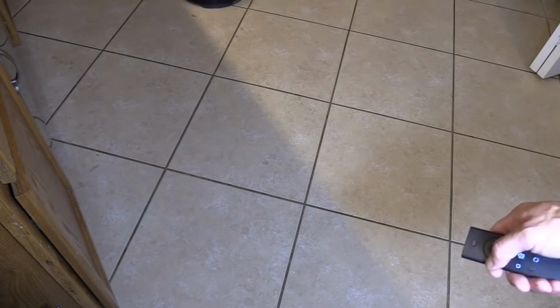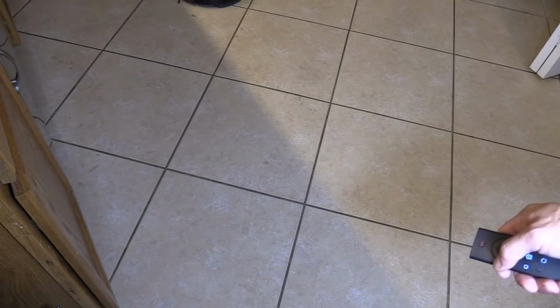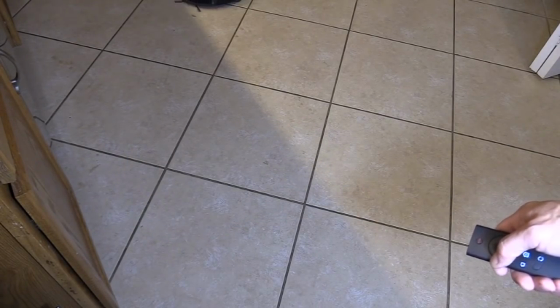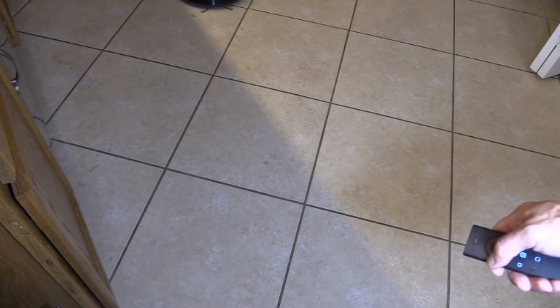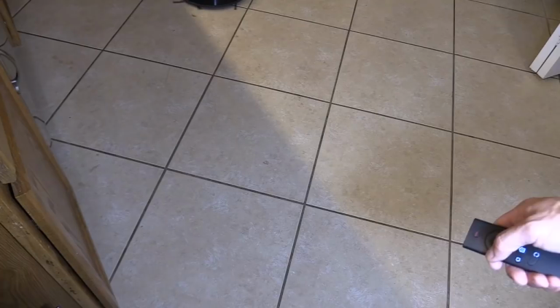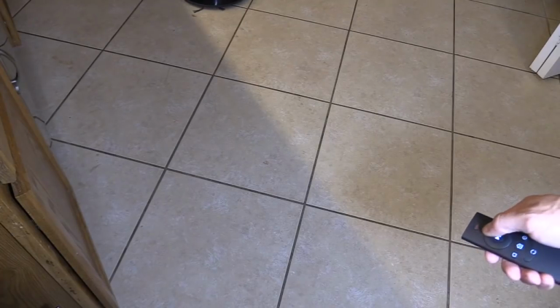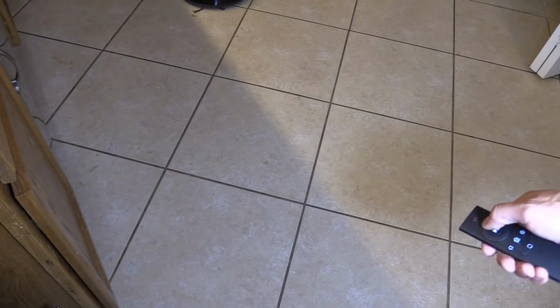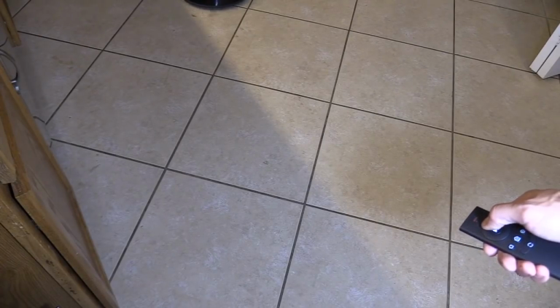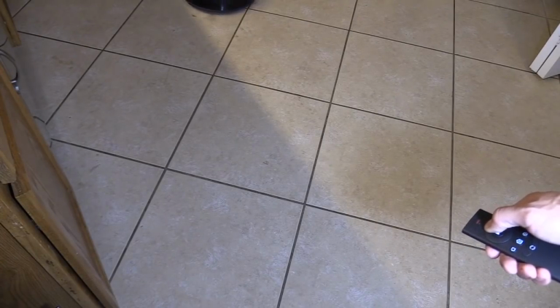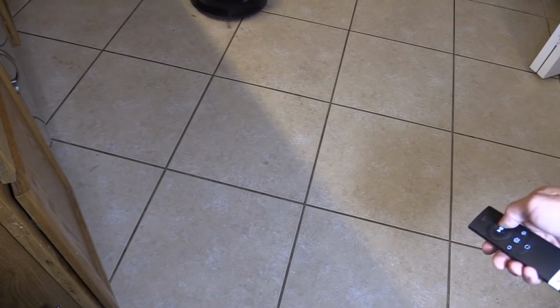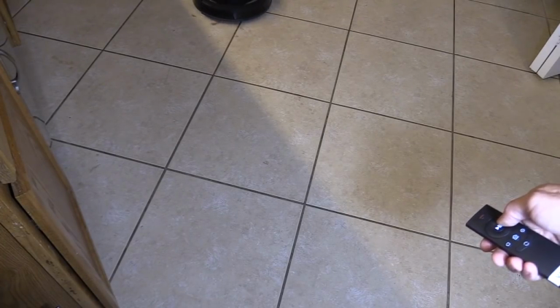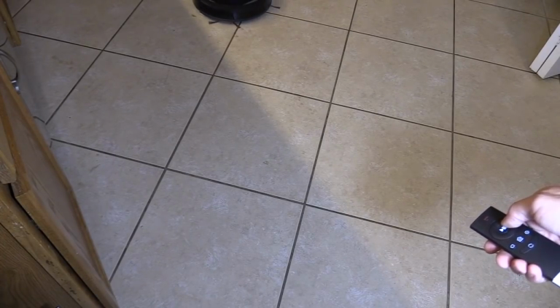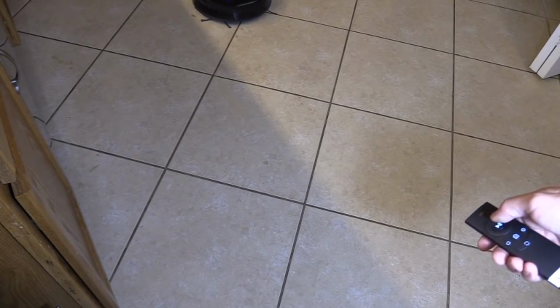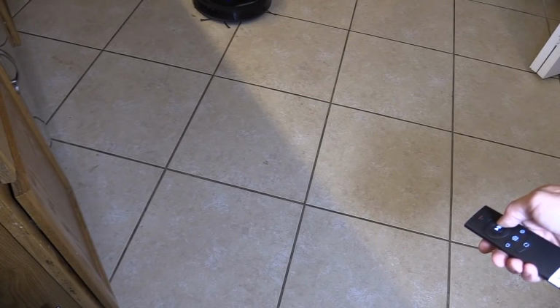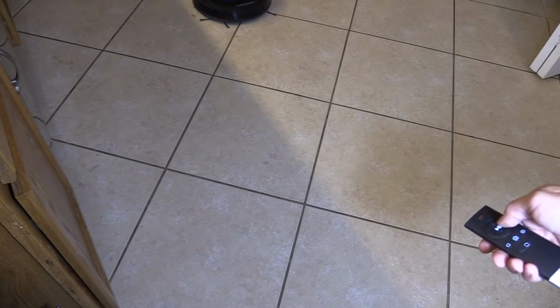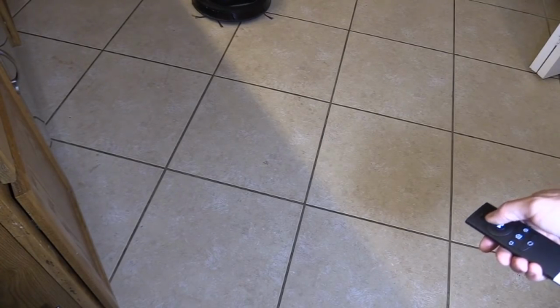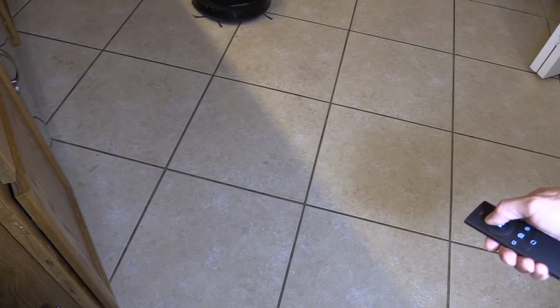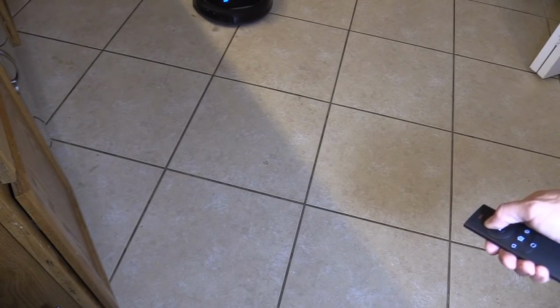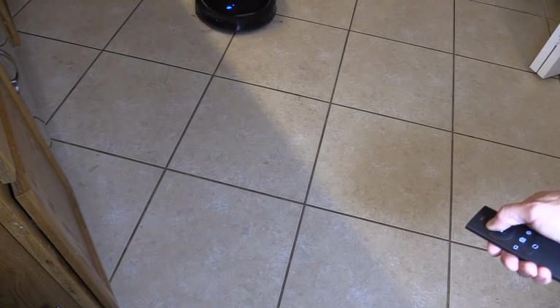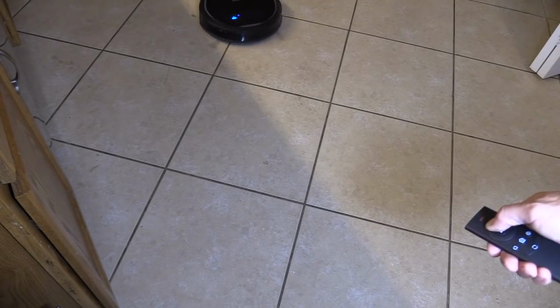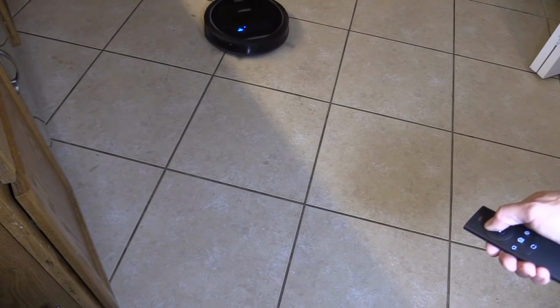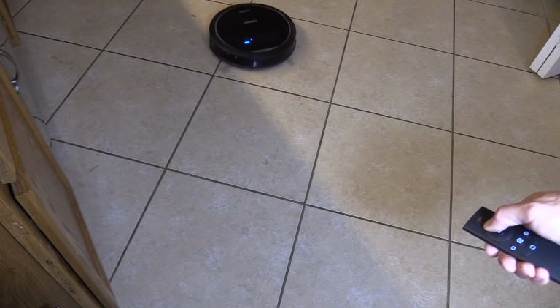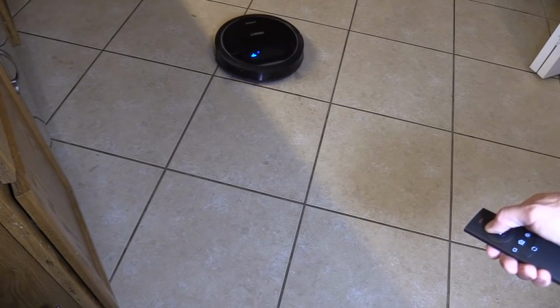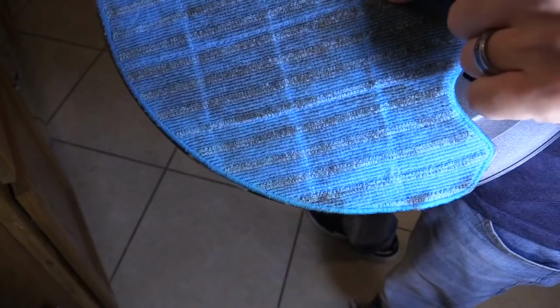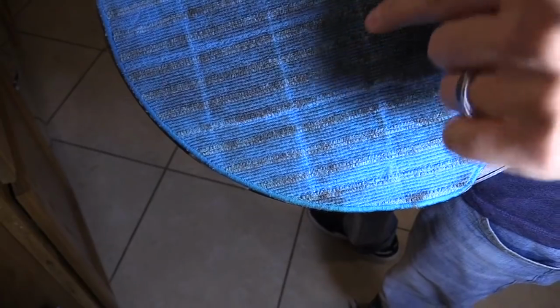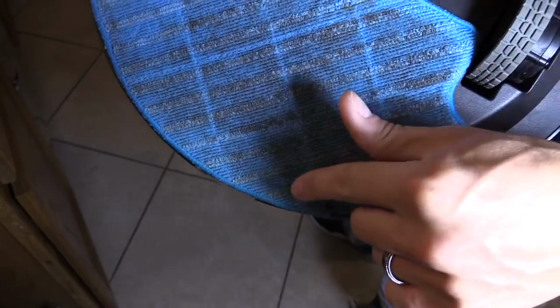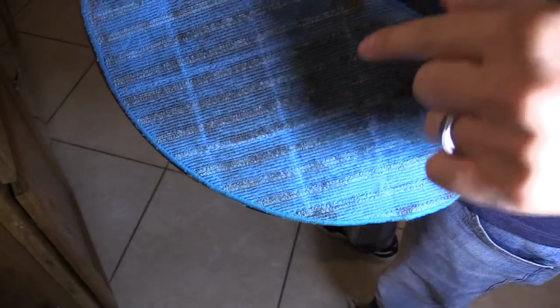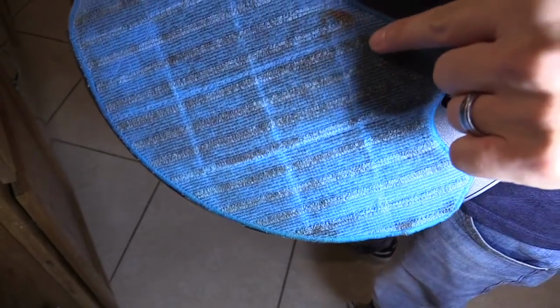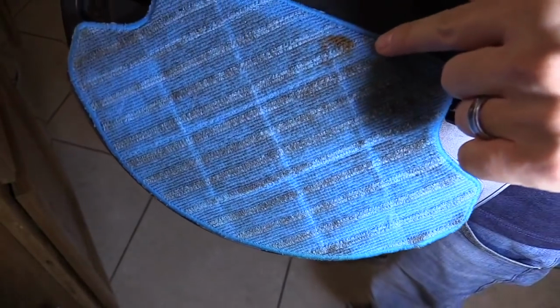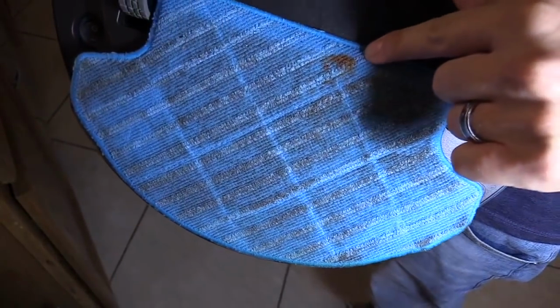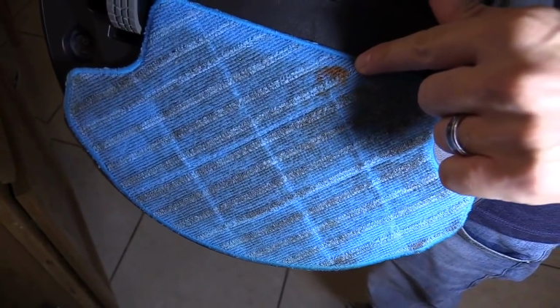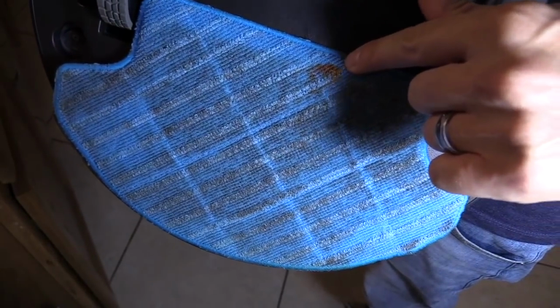For any stains that are dried up, it does have to pass through maybe three or four times before it actually cleans it. It looks like I picked it up right at the very end.